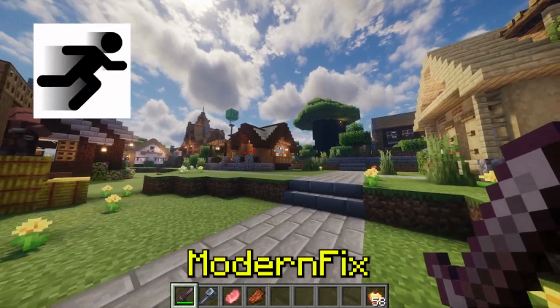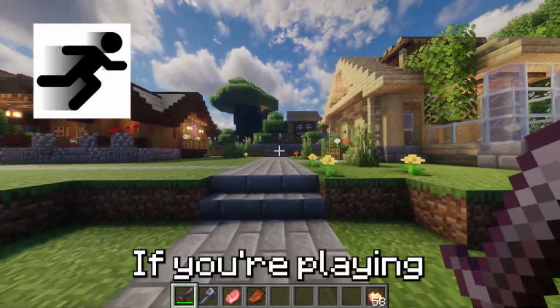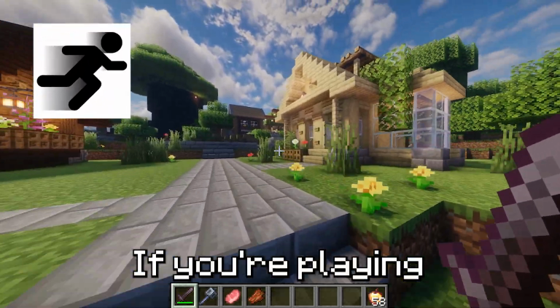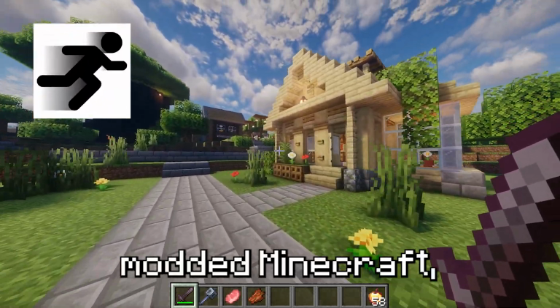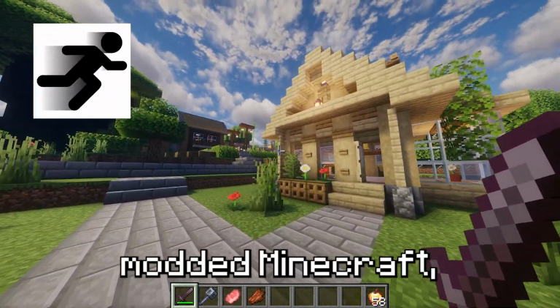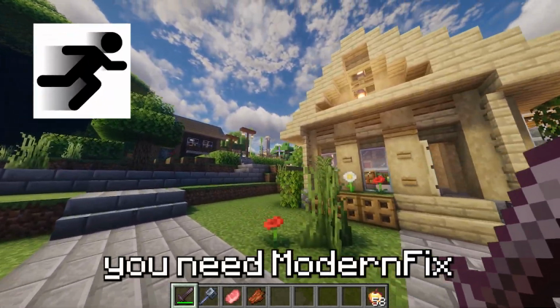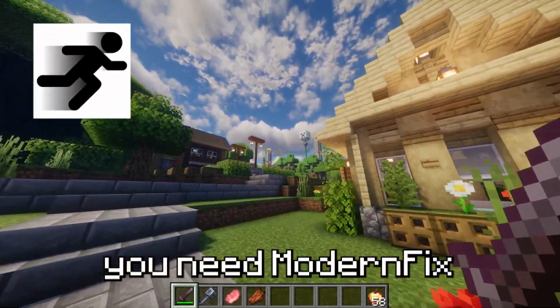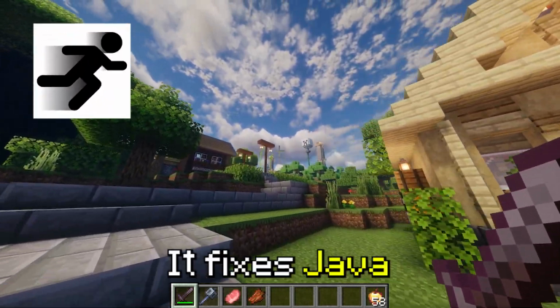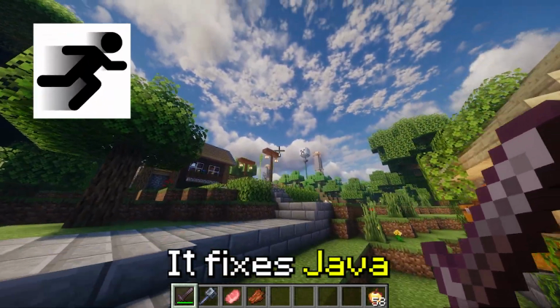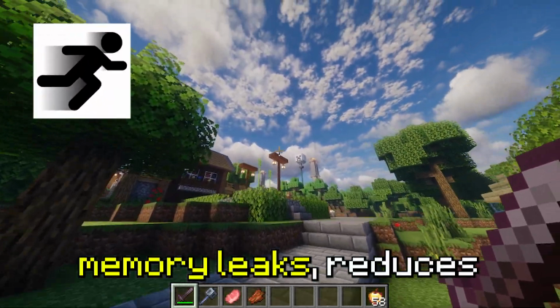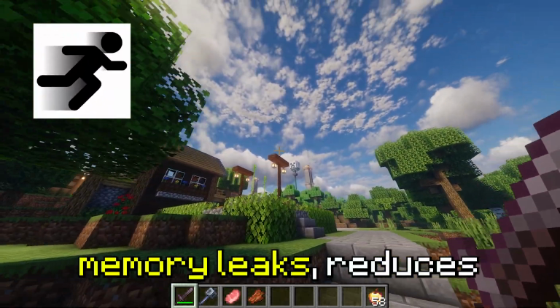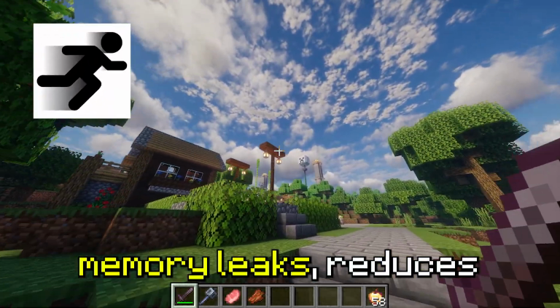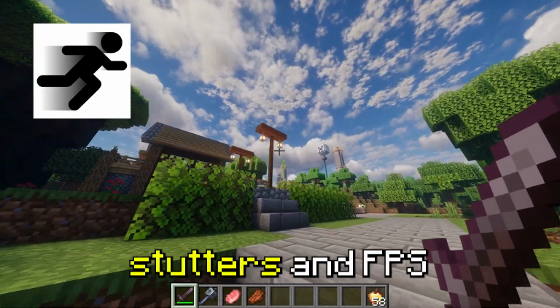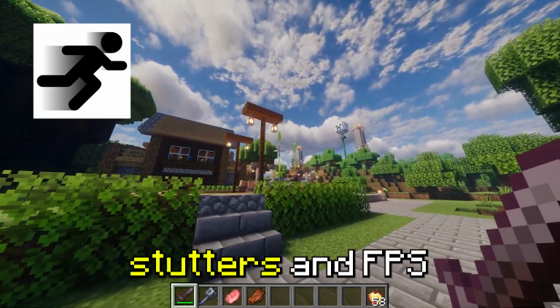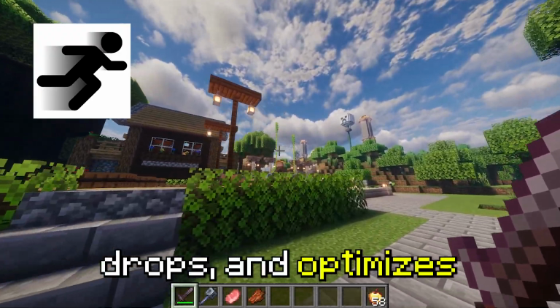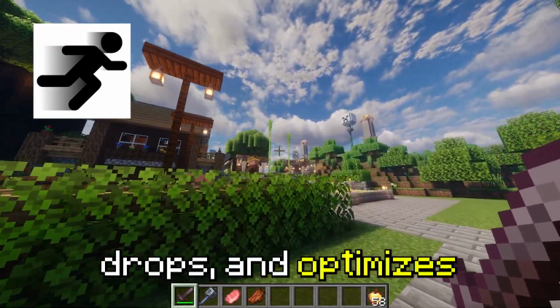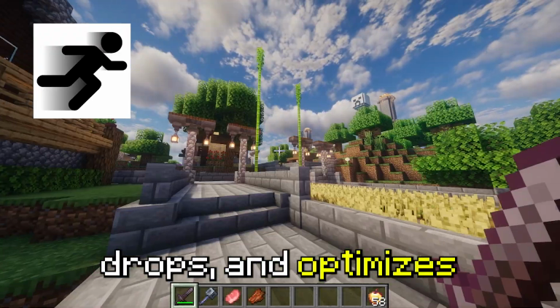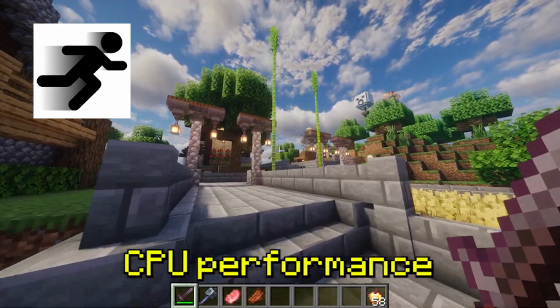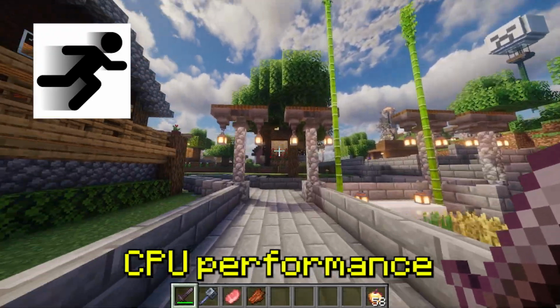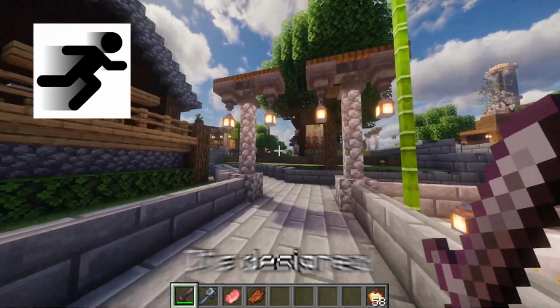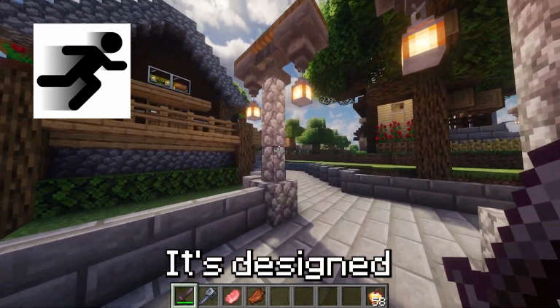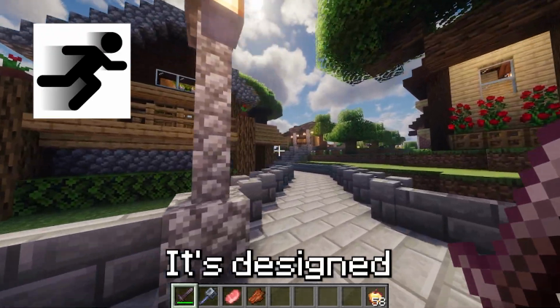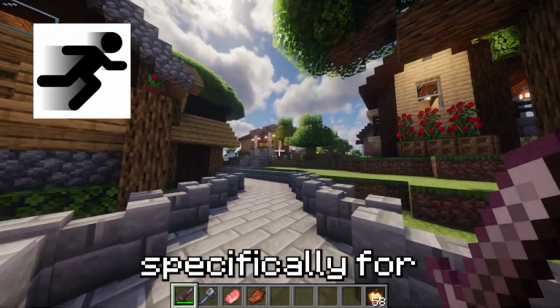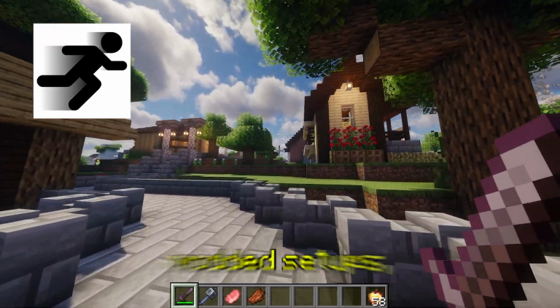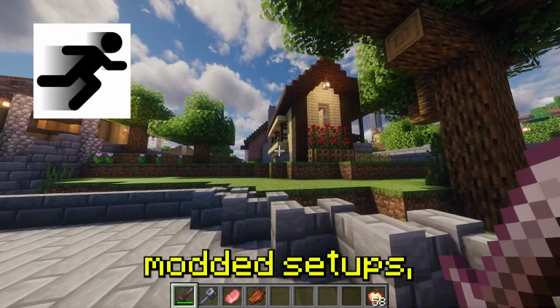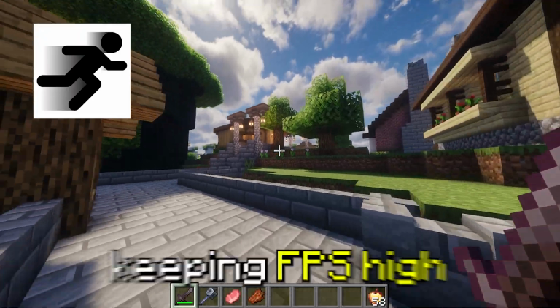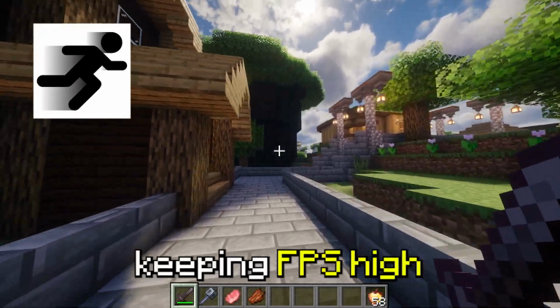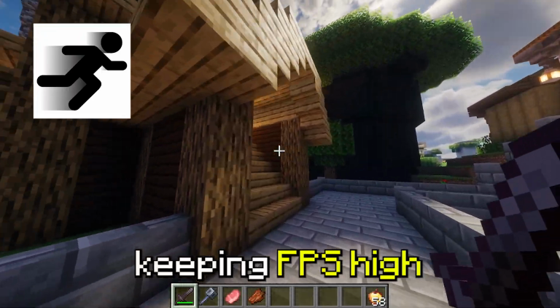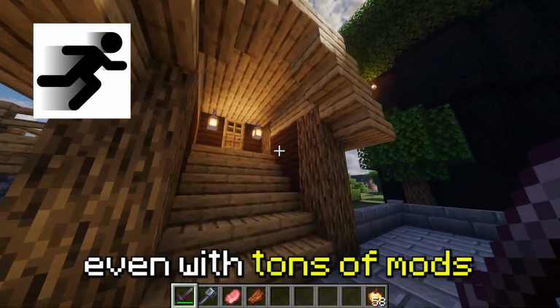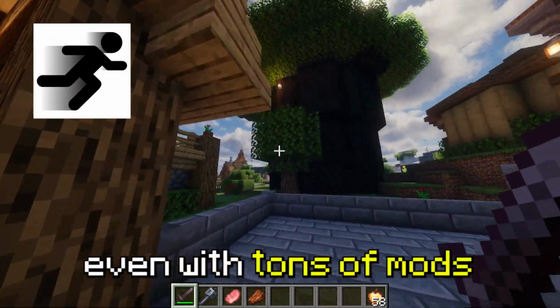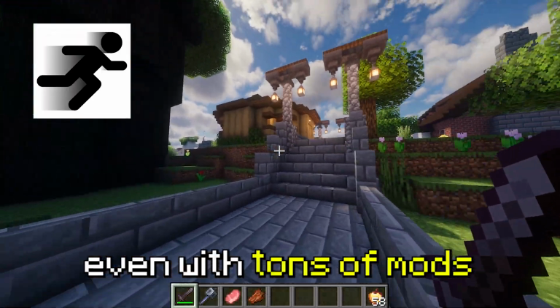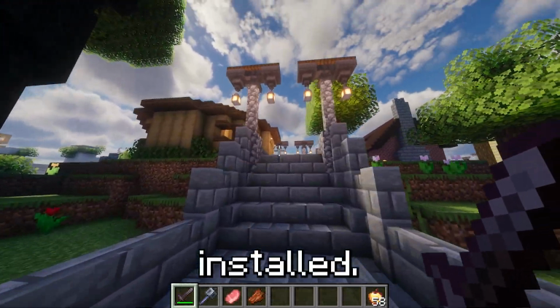Modern Fix. If you're playing modded Minecraft, you need Modern Fix. It fixes Java memory leaks, reduces stutters and FPS drops, and optimizes CPU performance. It's designed specifically for modded setups, keeping FPS high even with tons of mods installed.